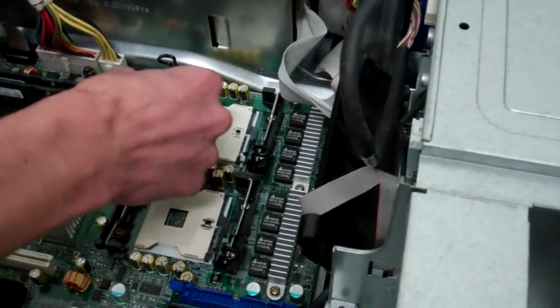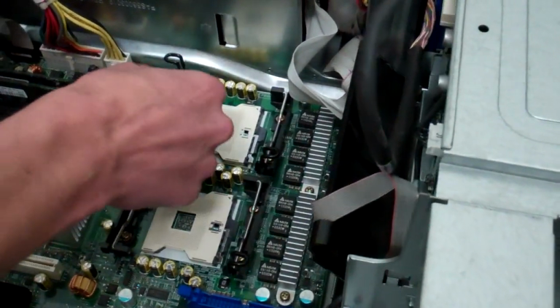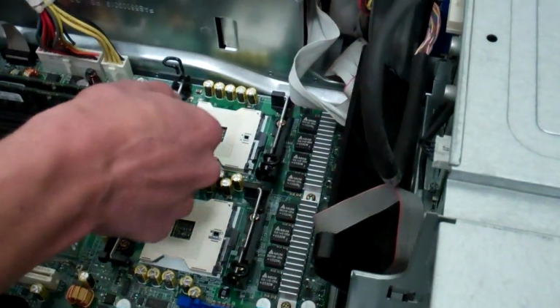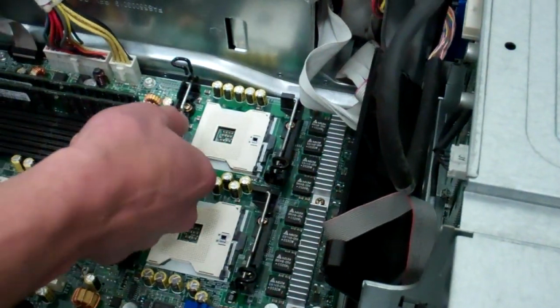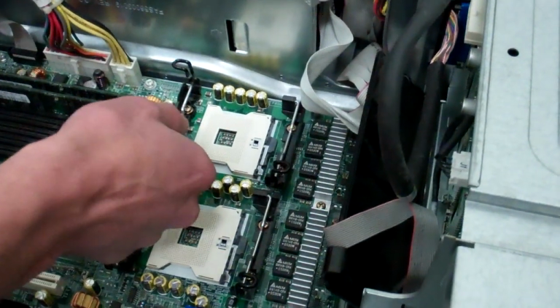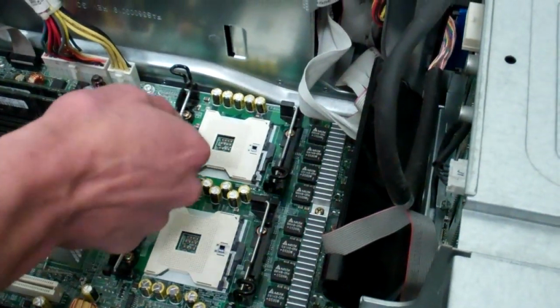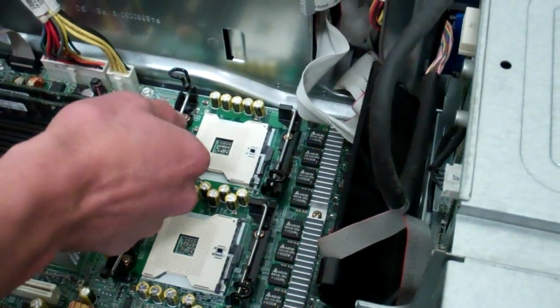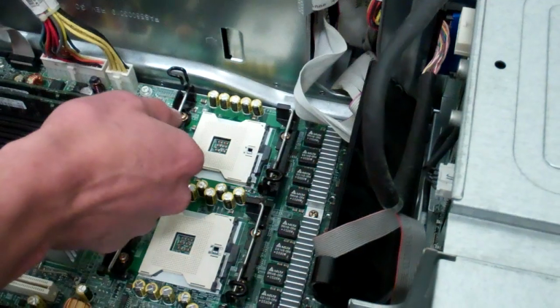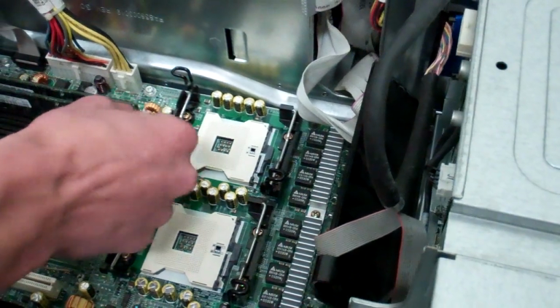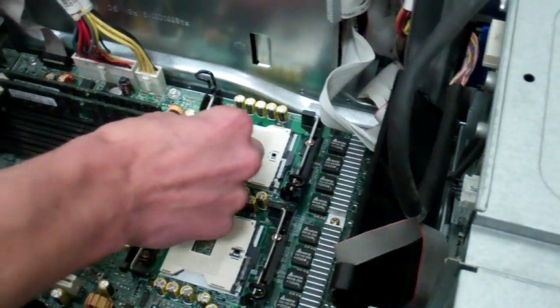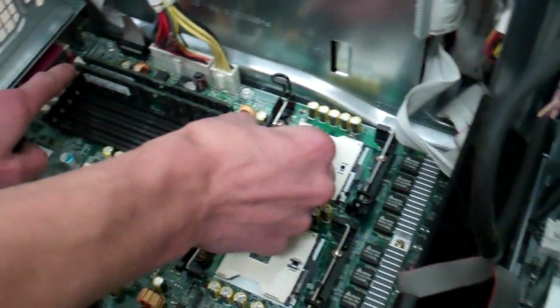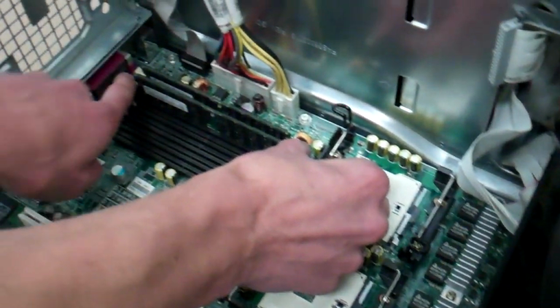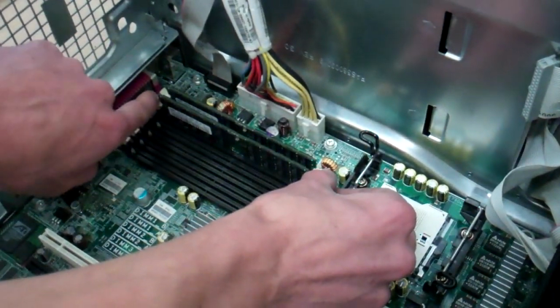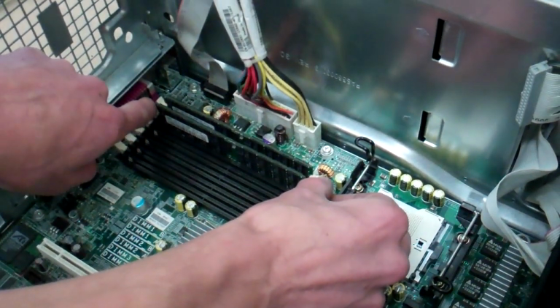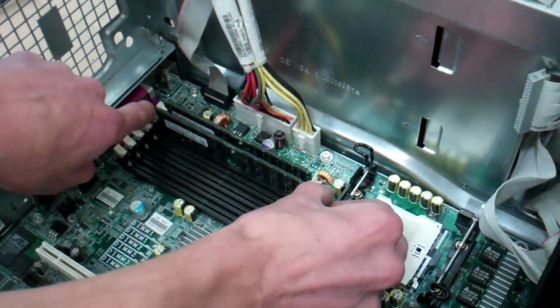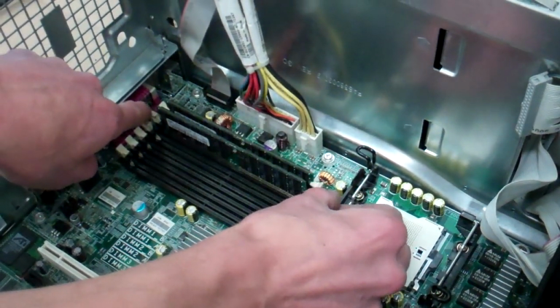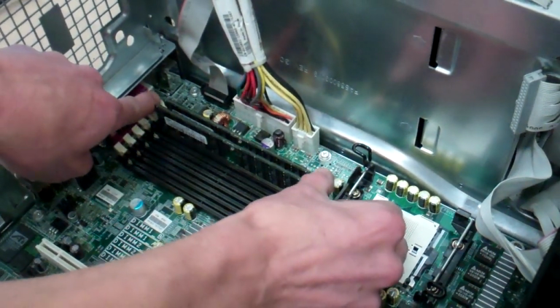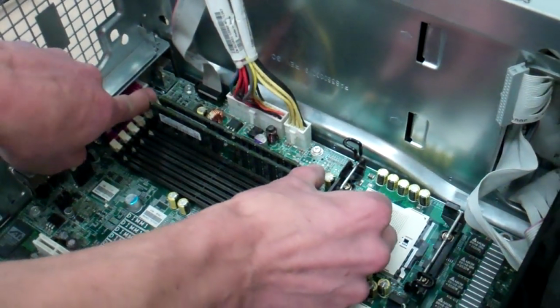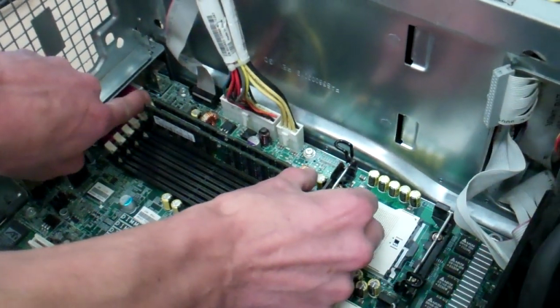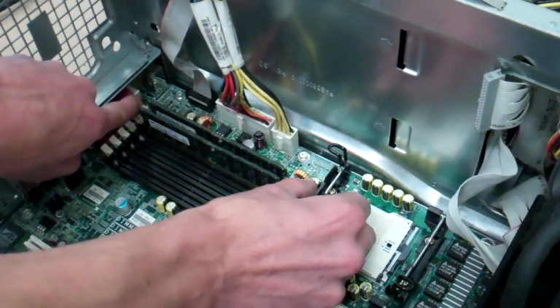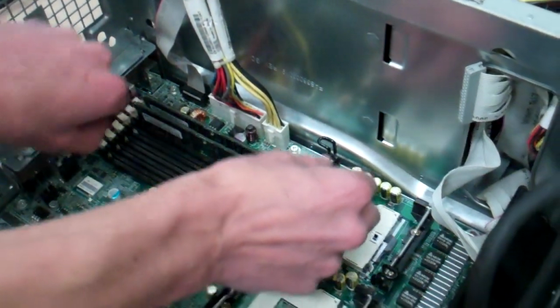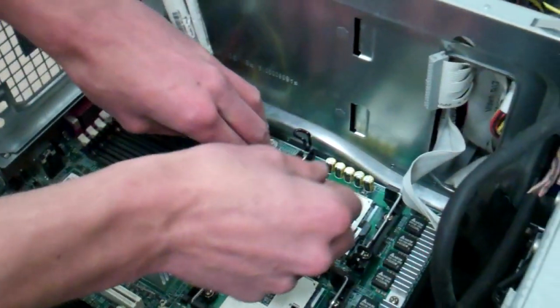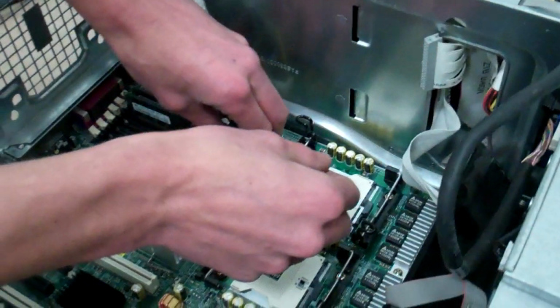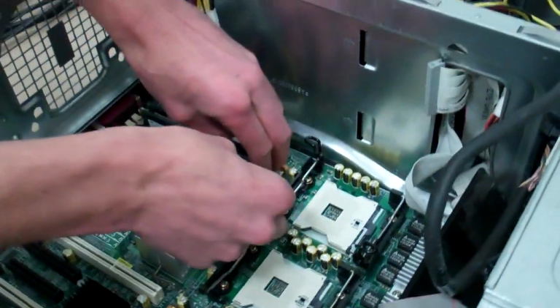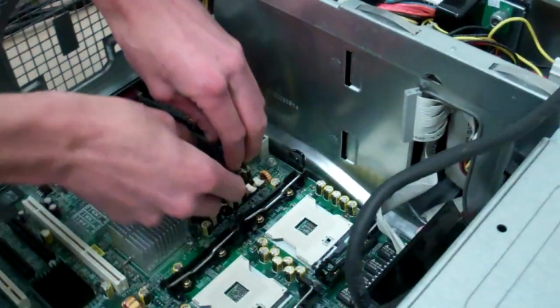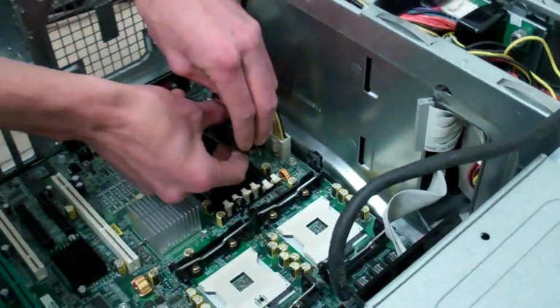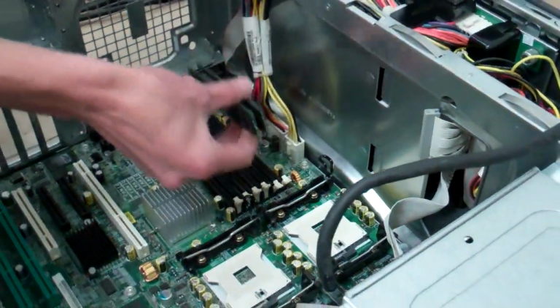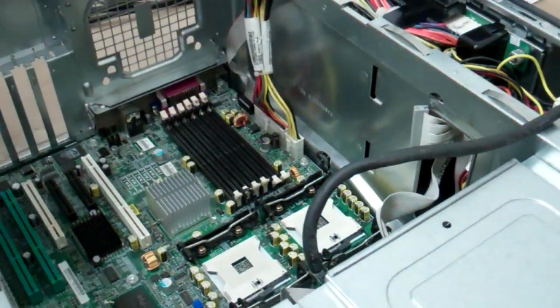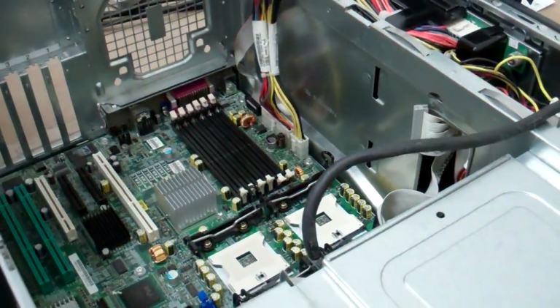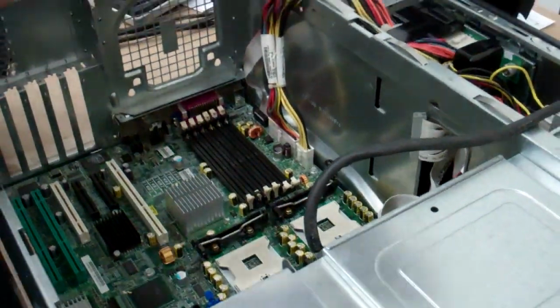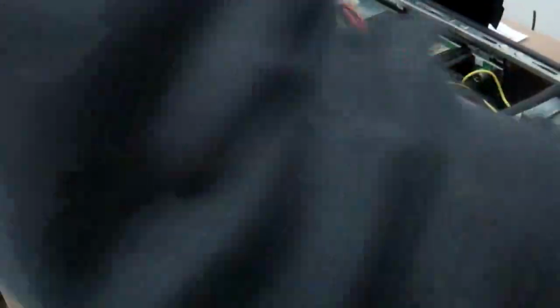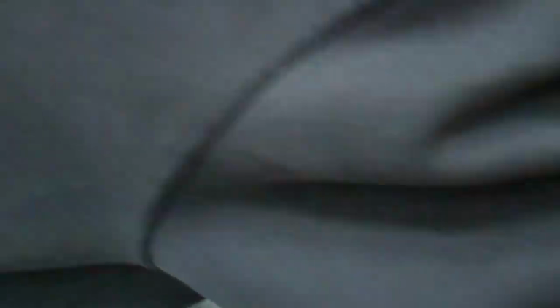Now the memory DIMMs, just like any other — they just spread apart. Try to do them evenly and lift those out of there. Set them into a safe place as well.